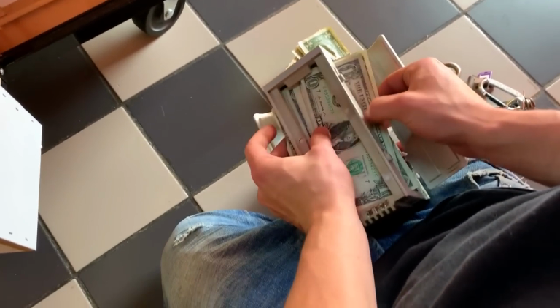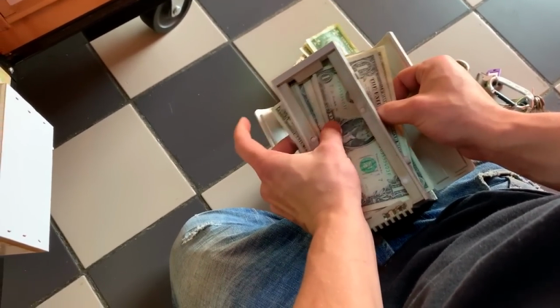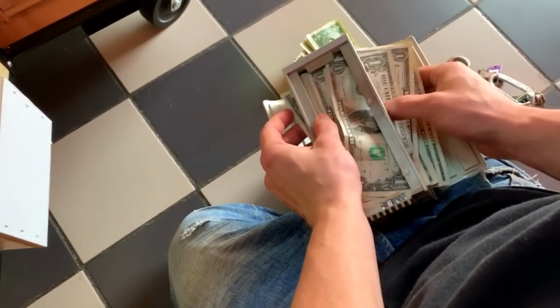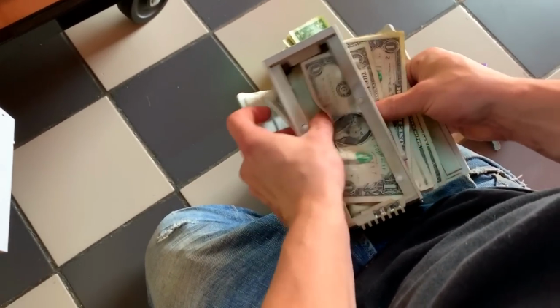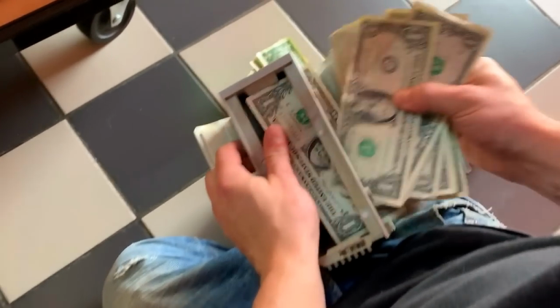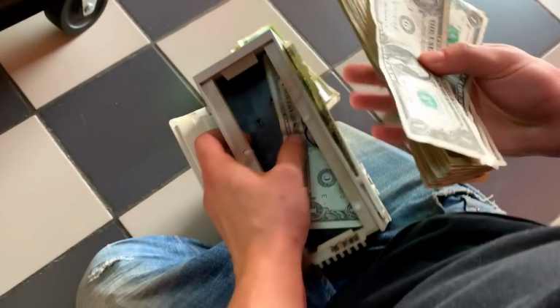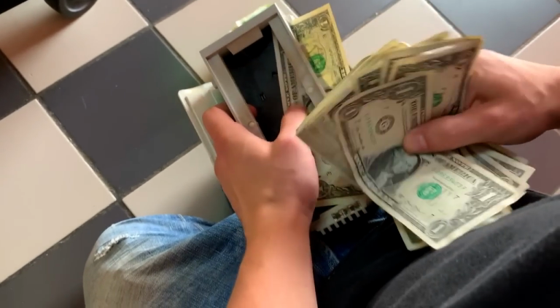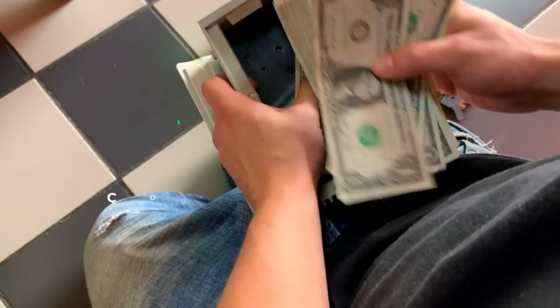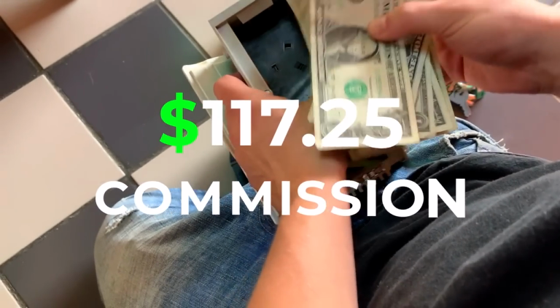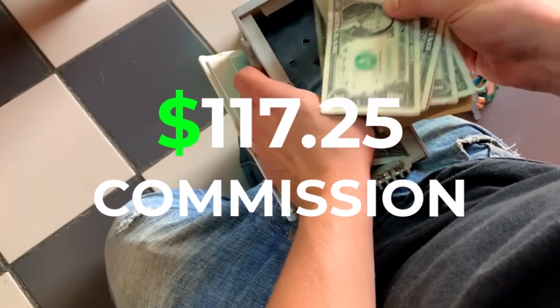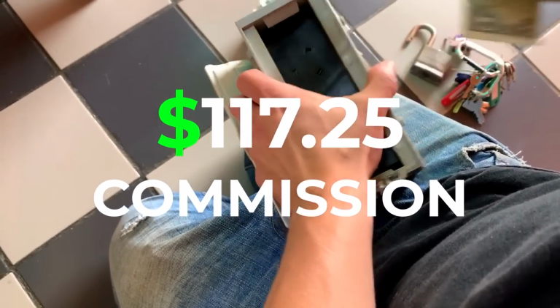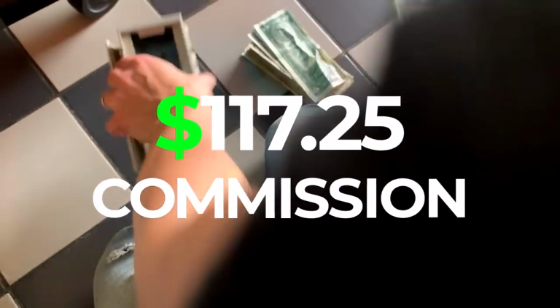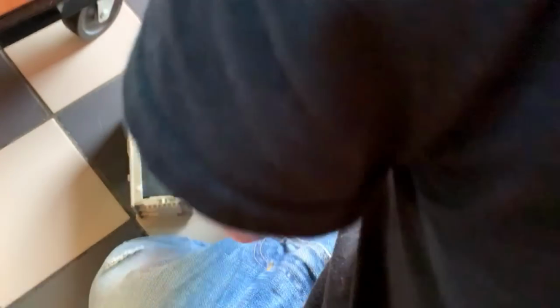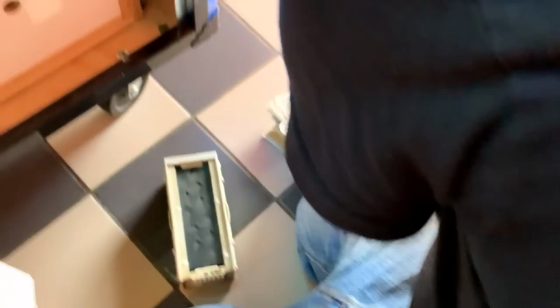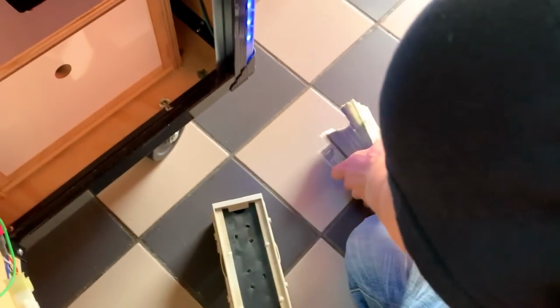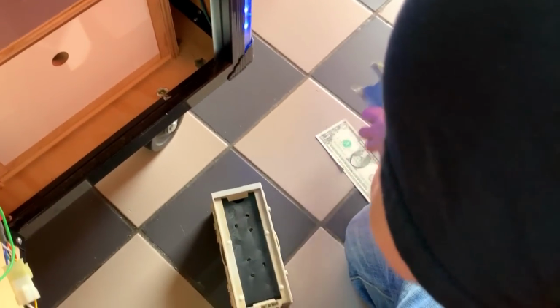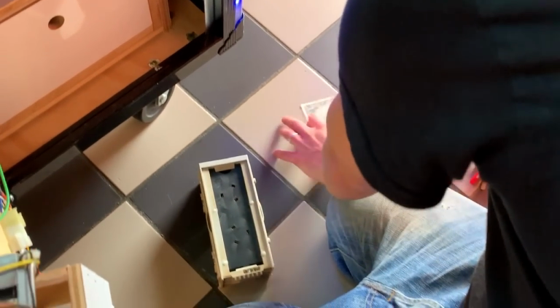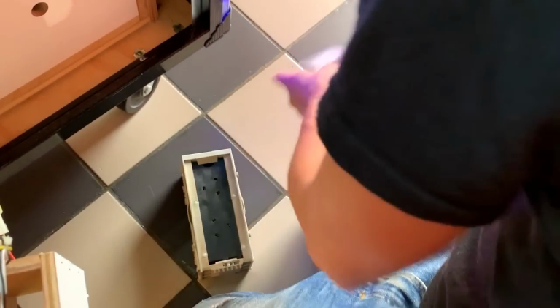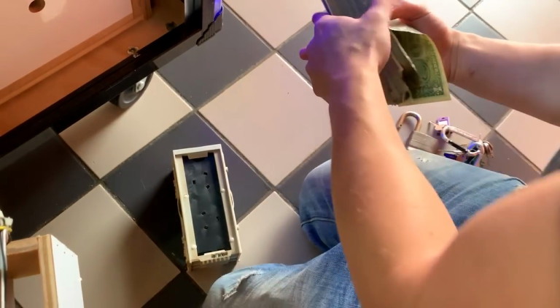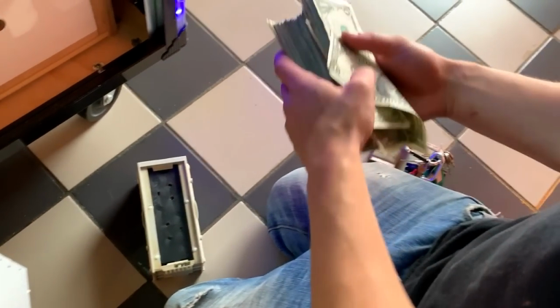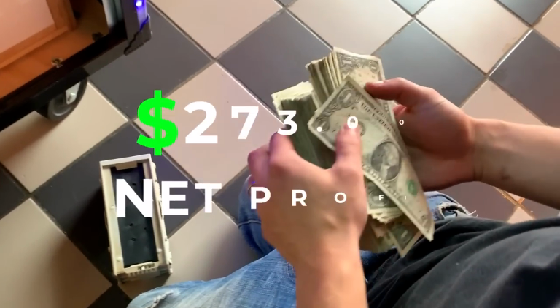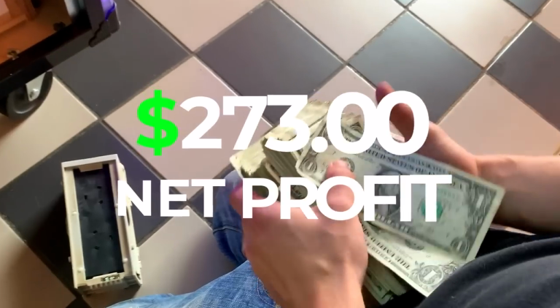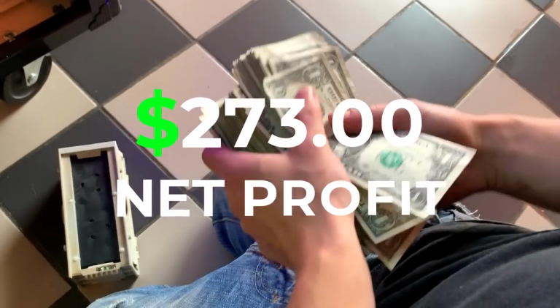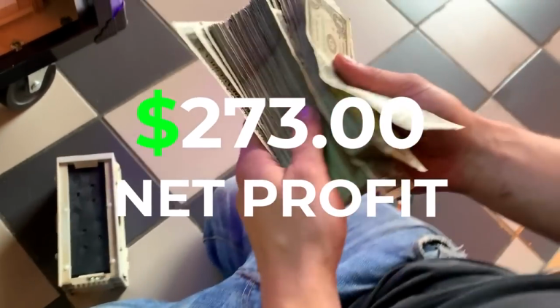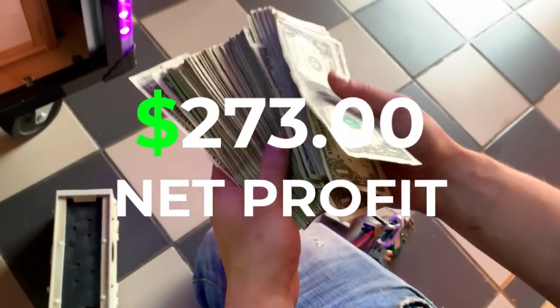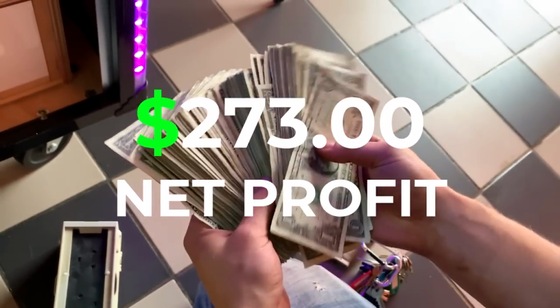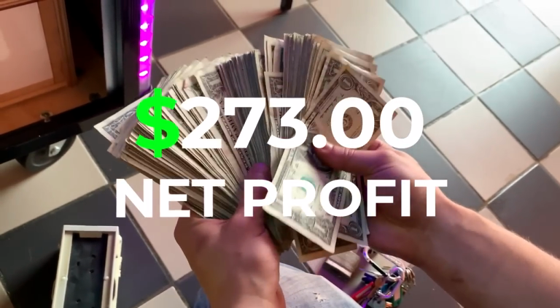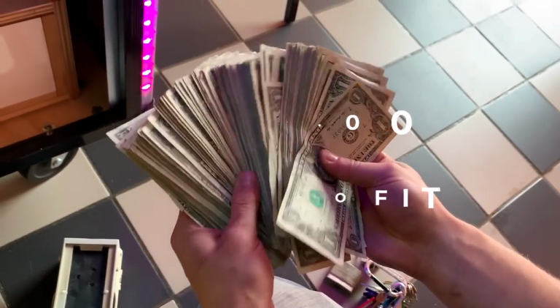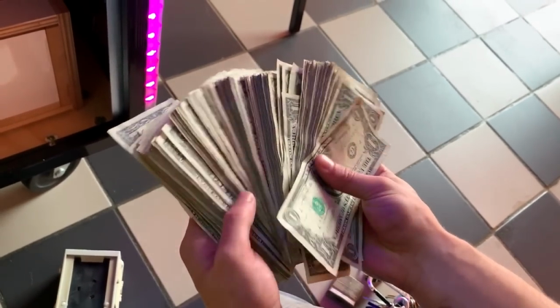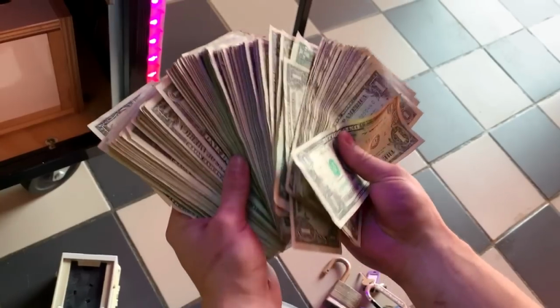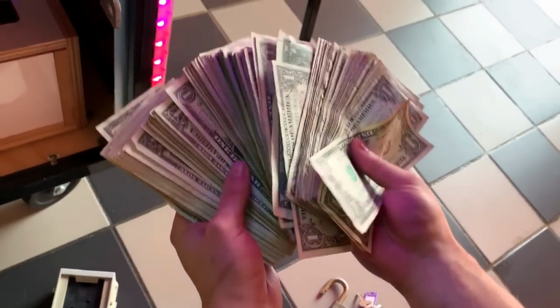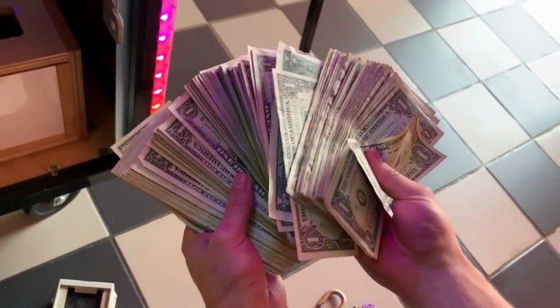With our standard 30% commission of $117.25, that leaves us a total net profit of $273.50 for this machine. Another big winner.